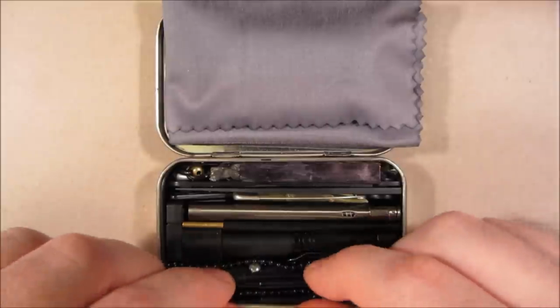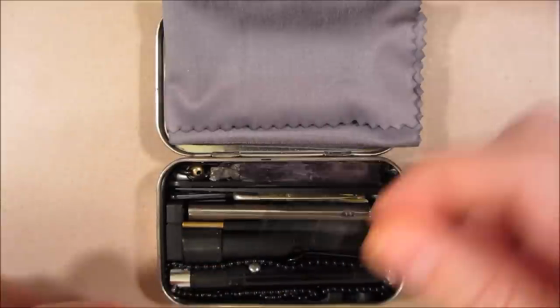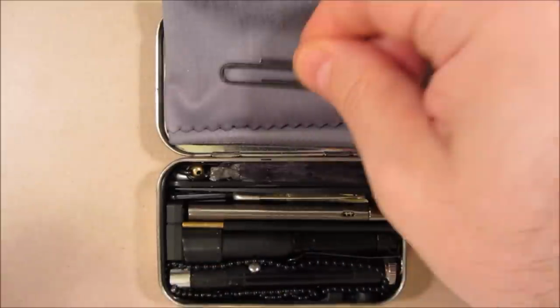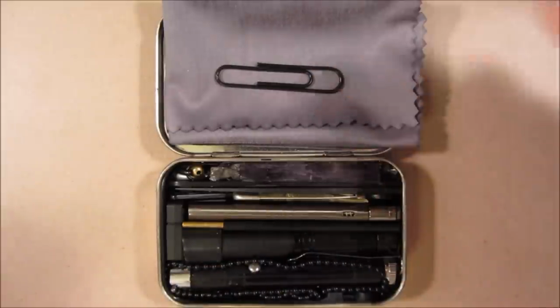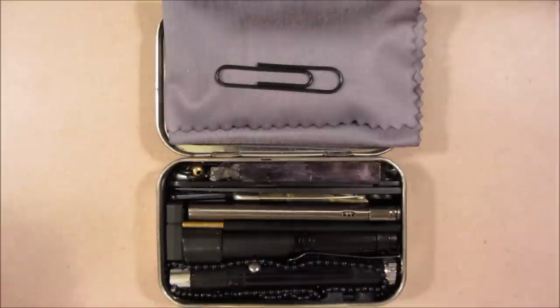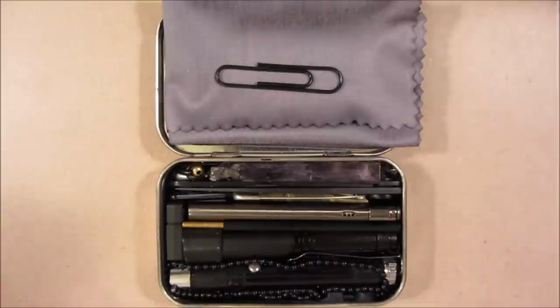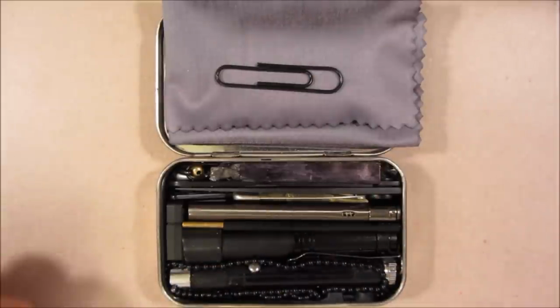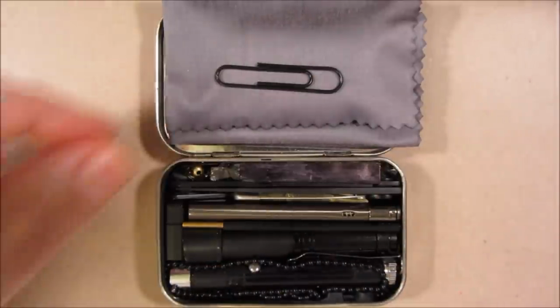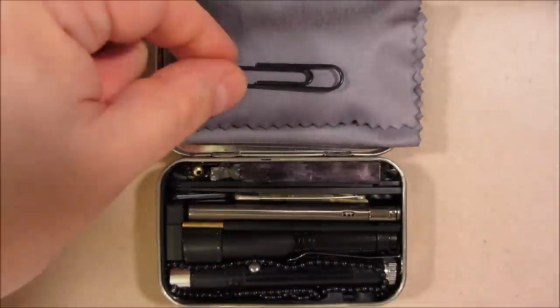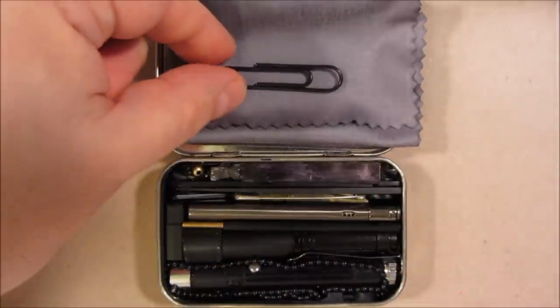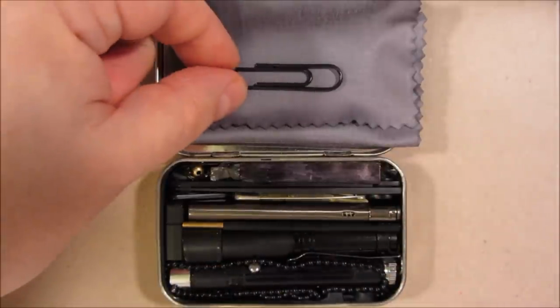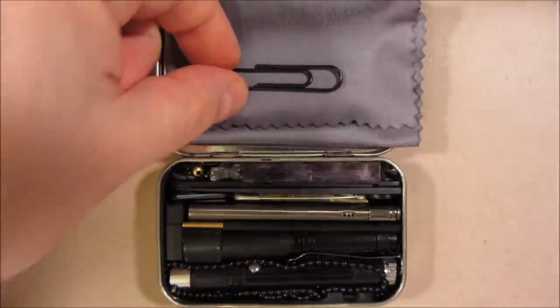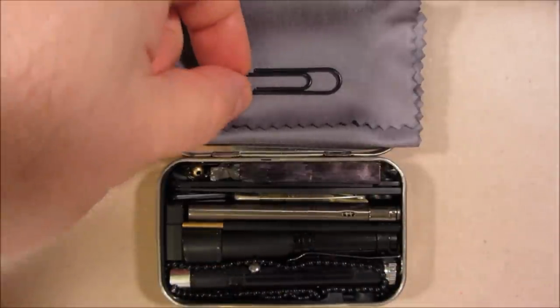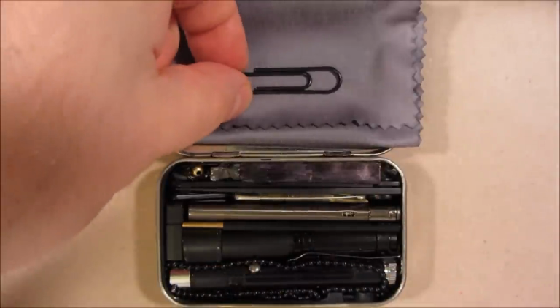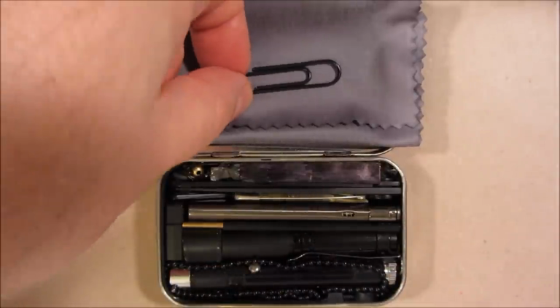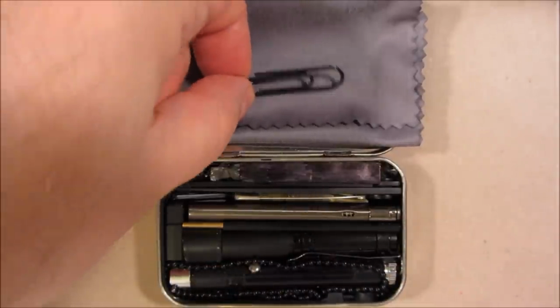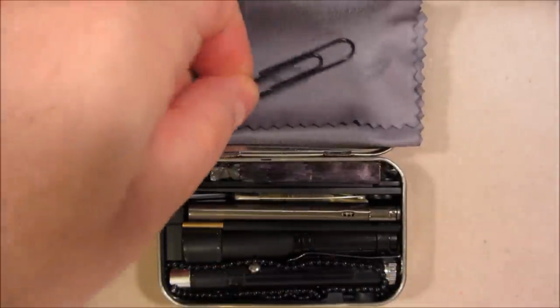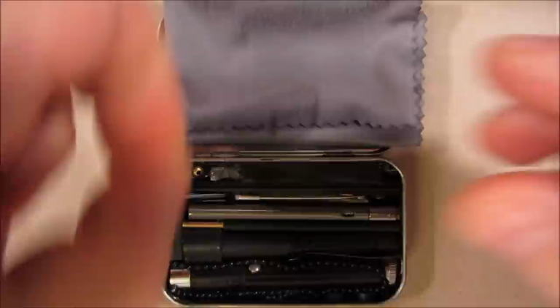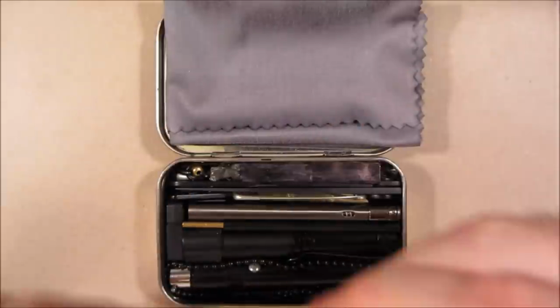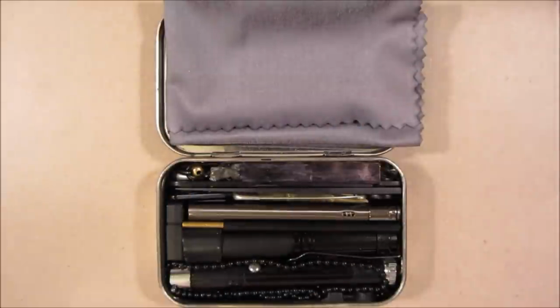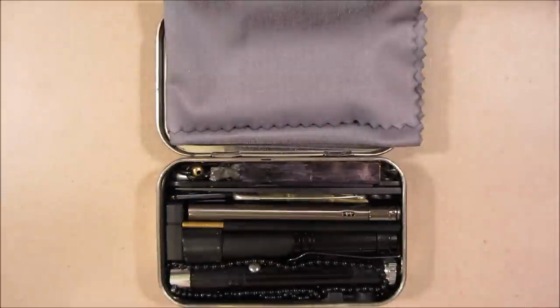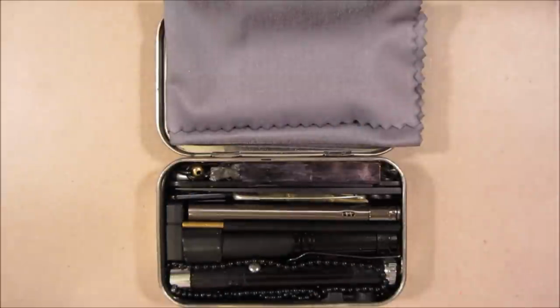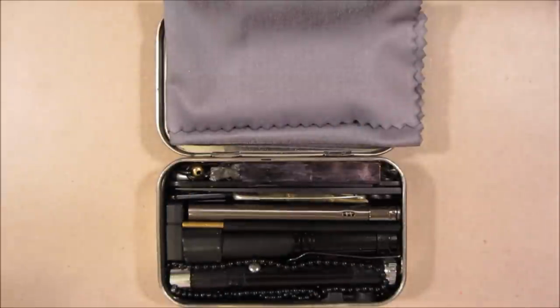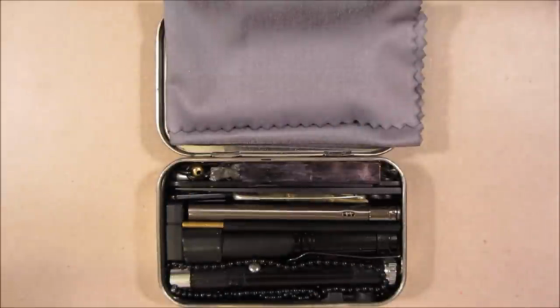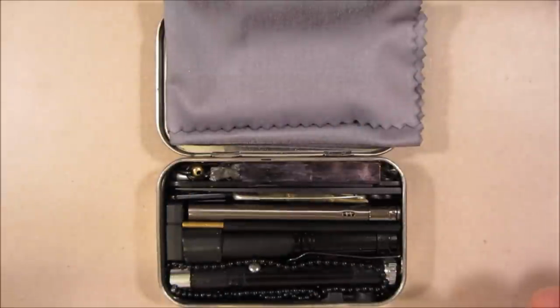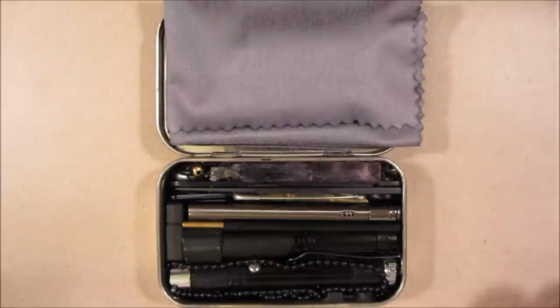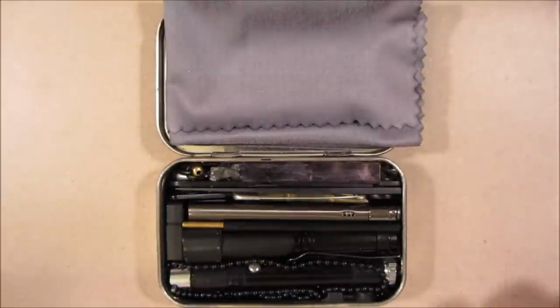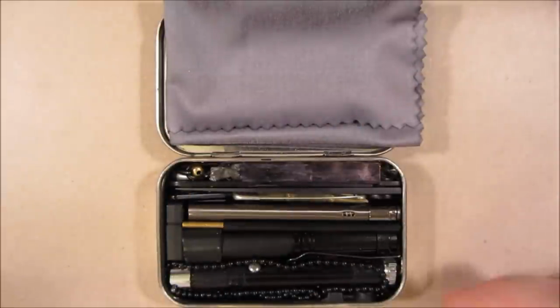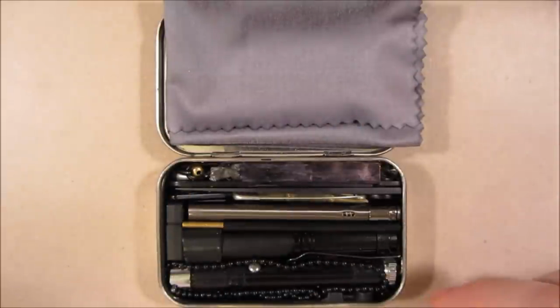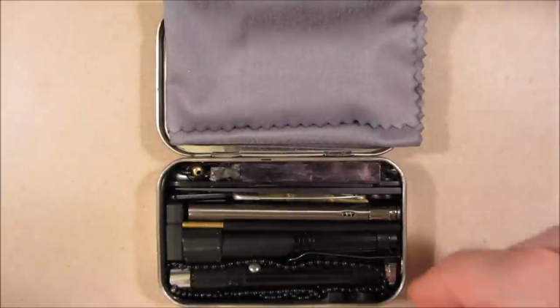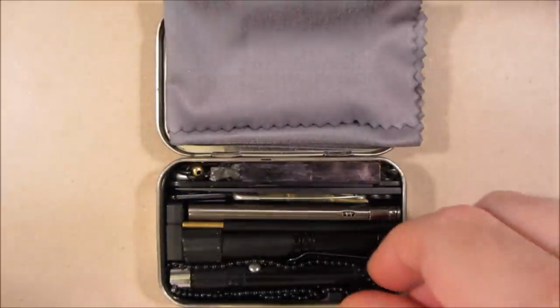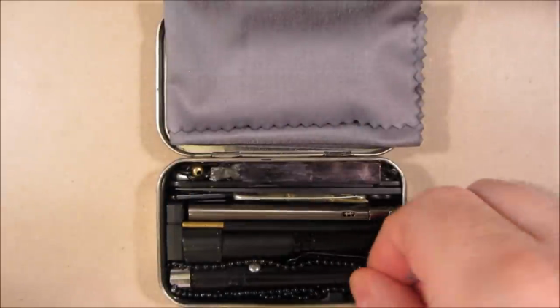This is my MacGyver SuperTool, also called an insulated paperclip. It can be an electrical conductive wire, but paperclips have a lot of applications.